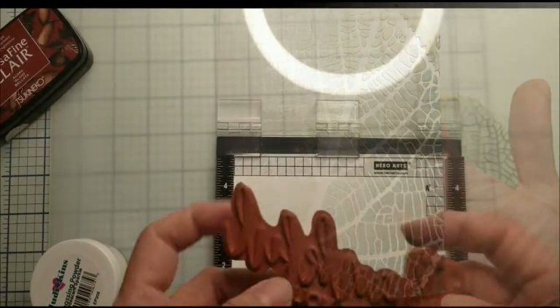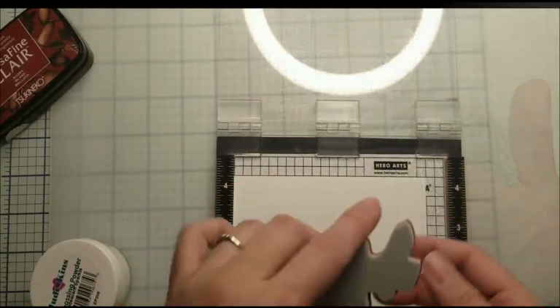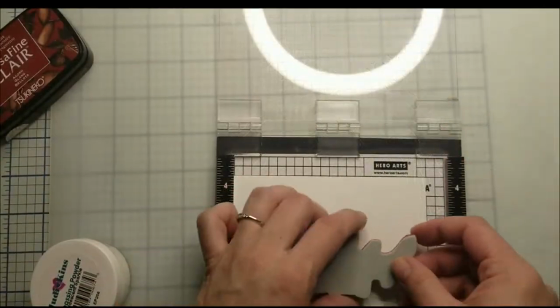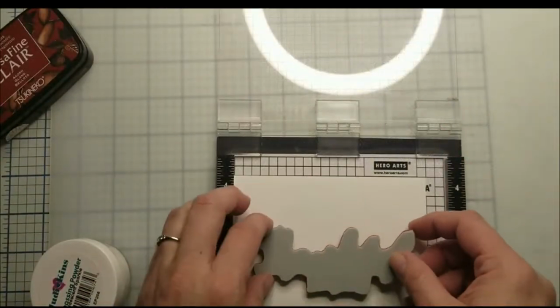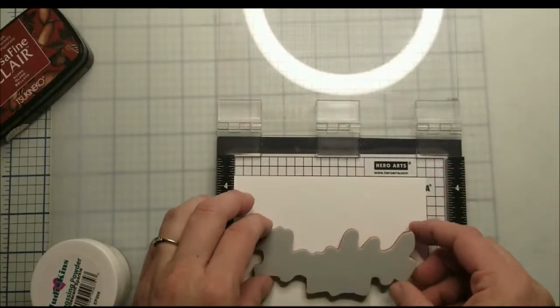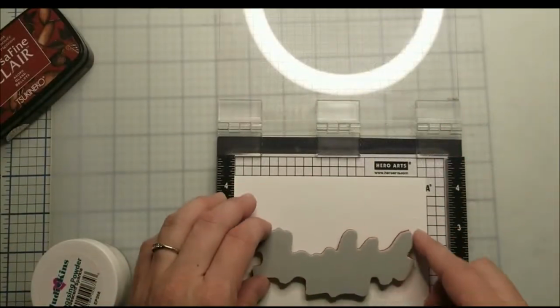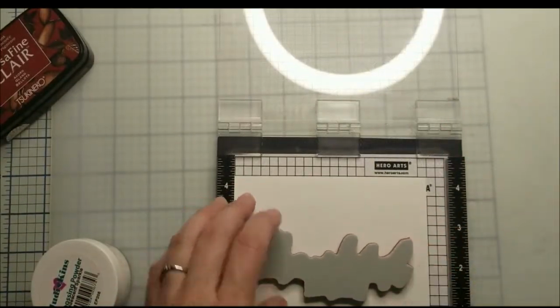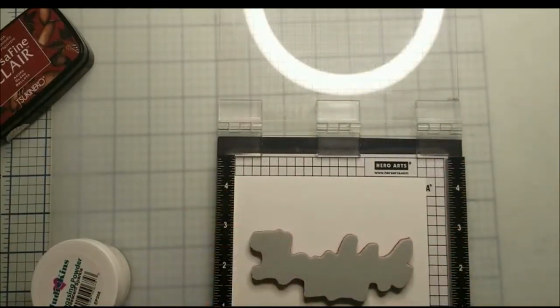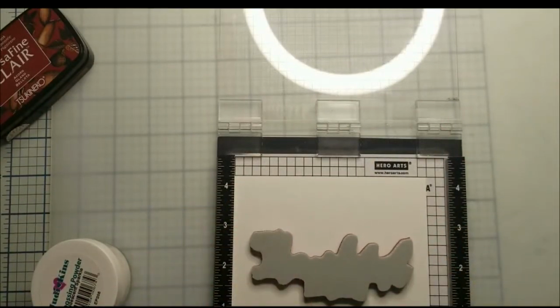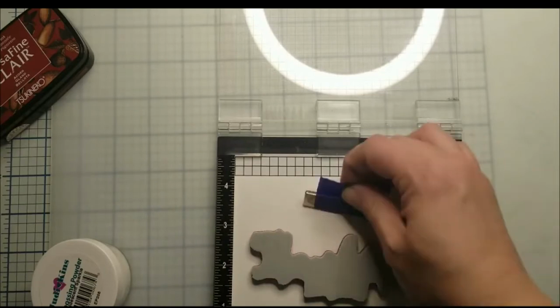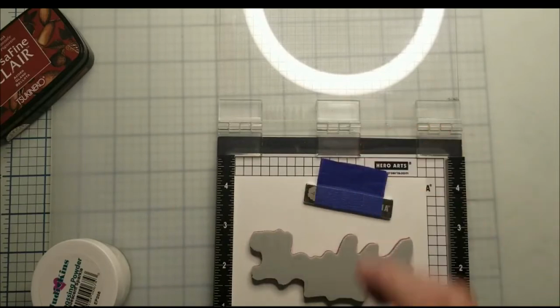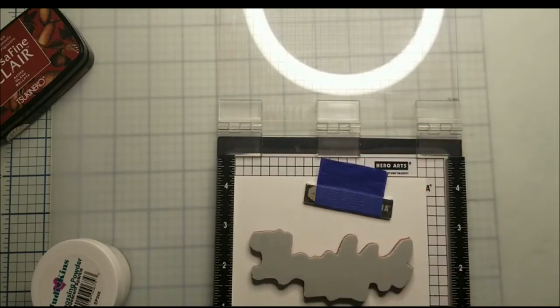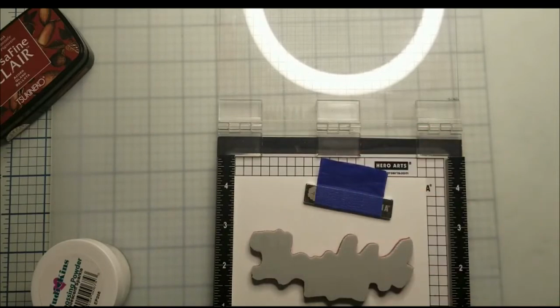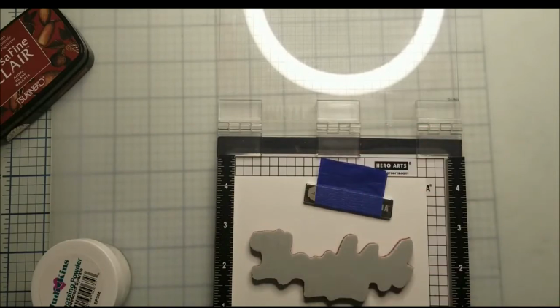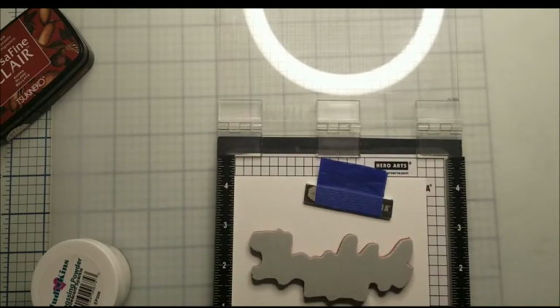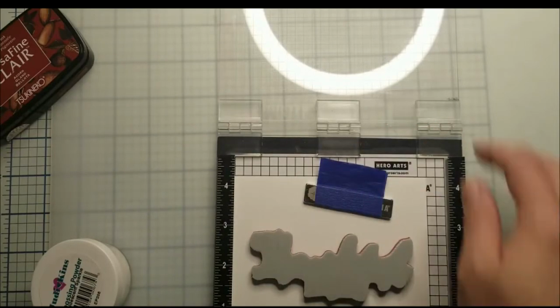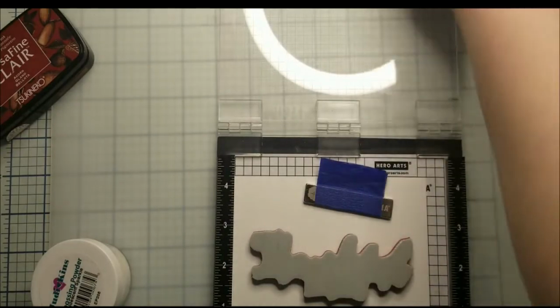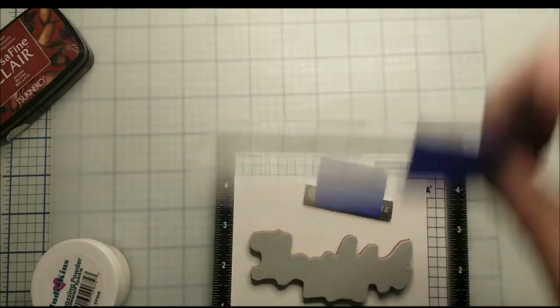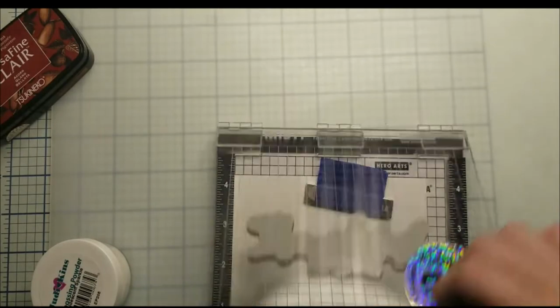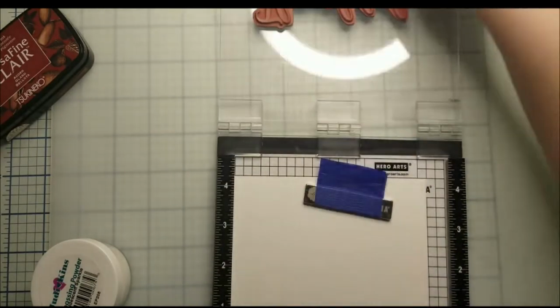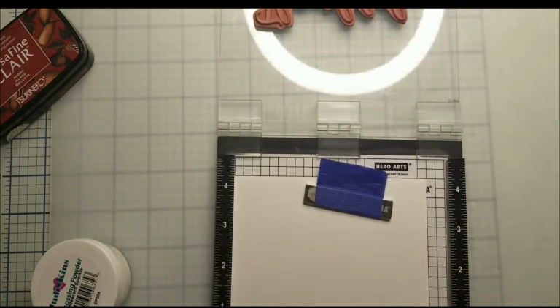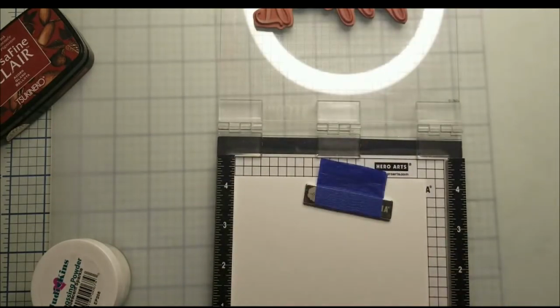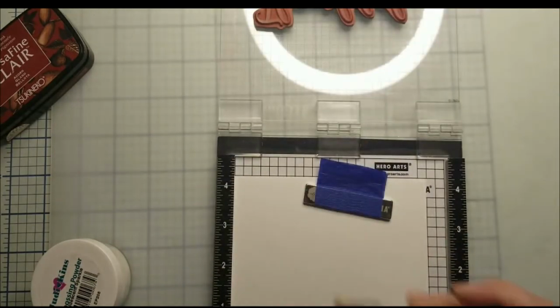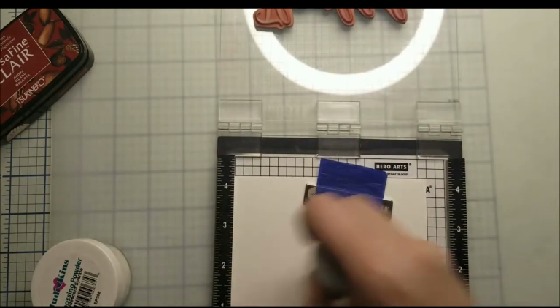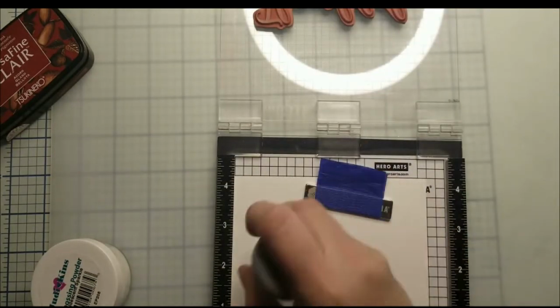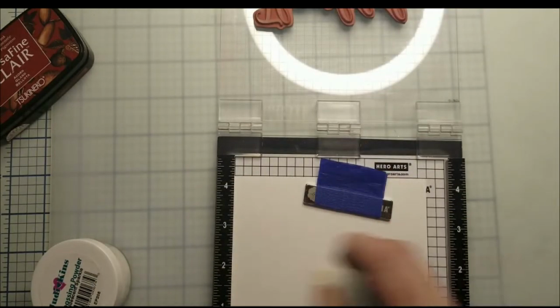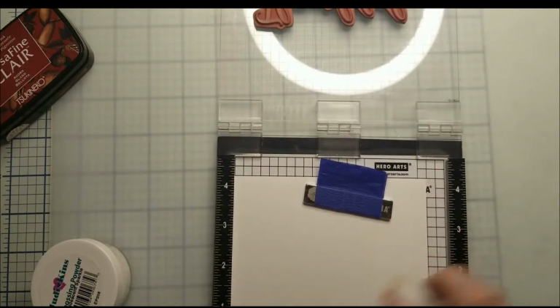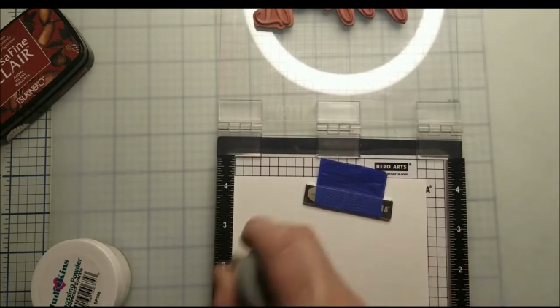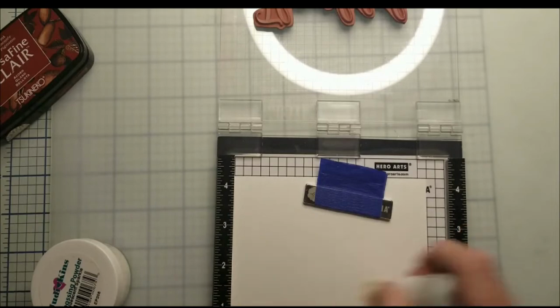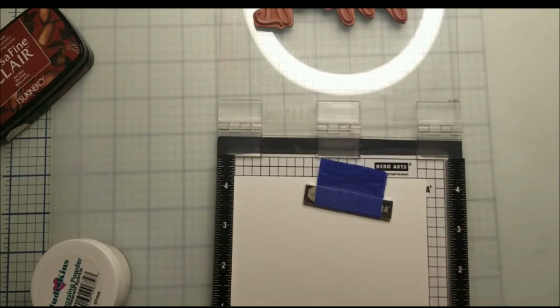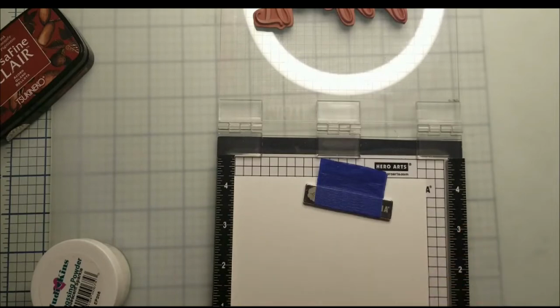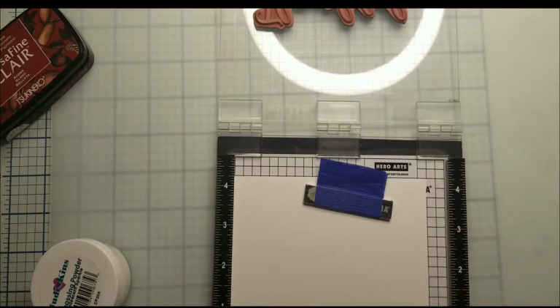While we're waiting for the stencil to dry, I'm going to heat emboss my sentiment. I take an anti-static powder and run it over my paper.